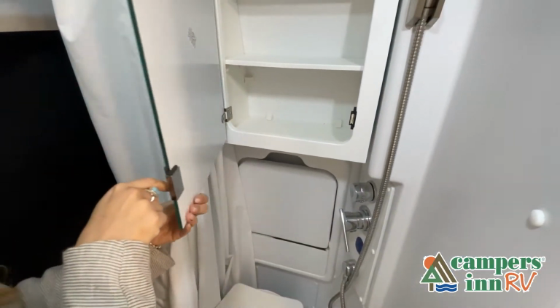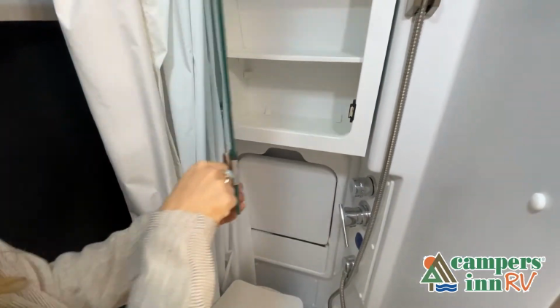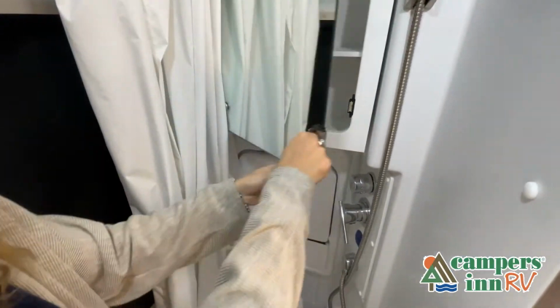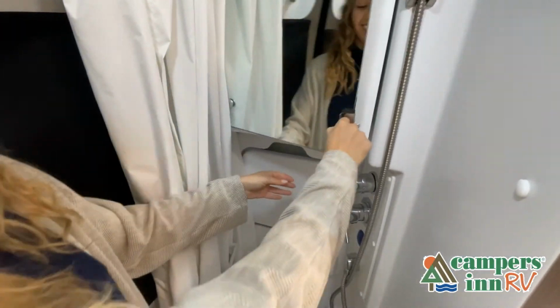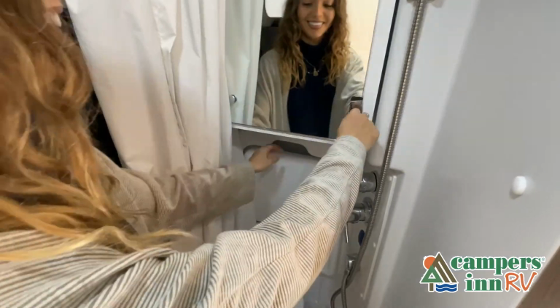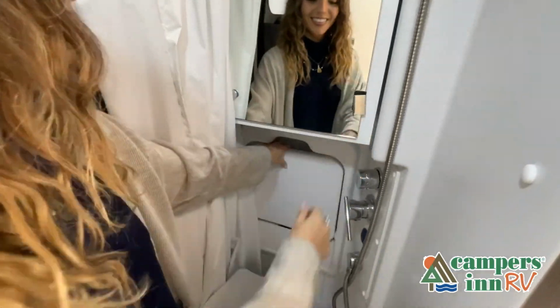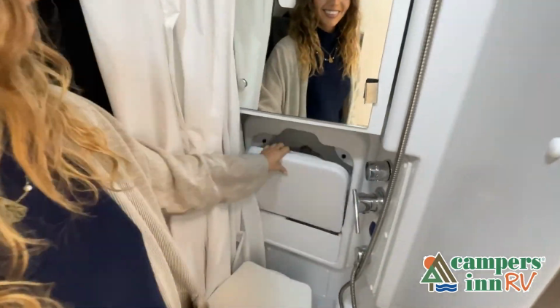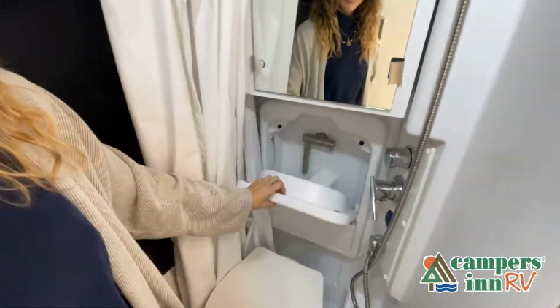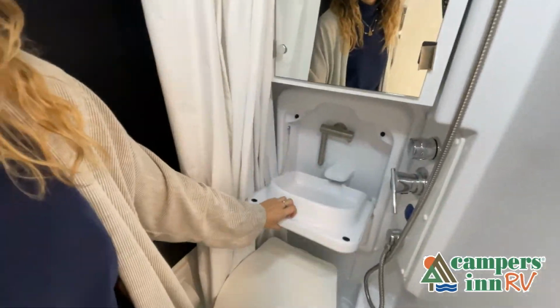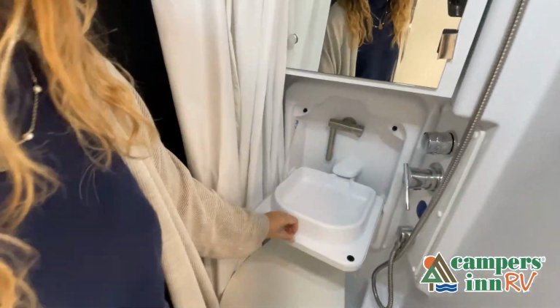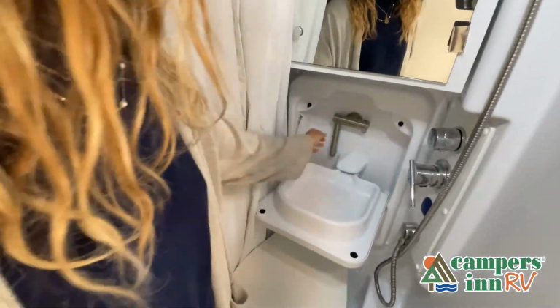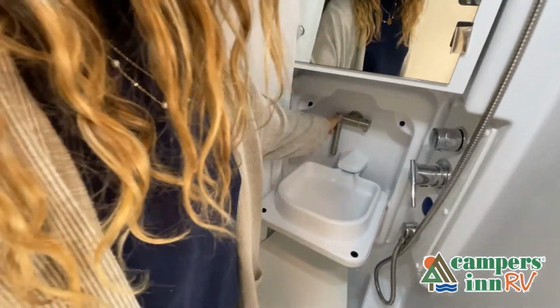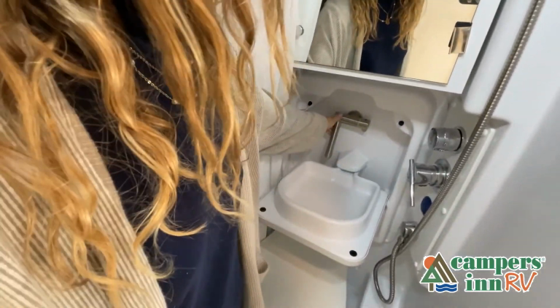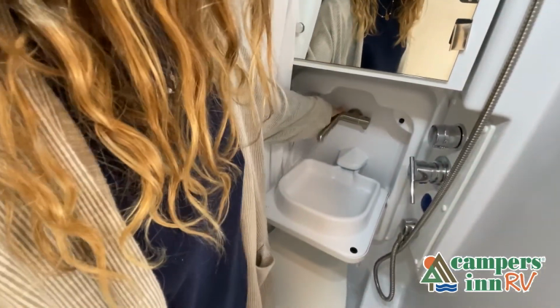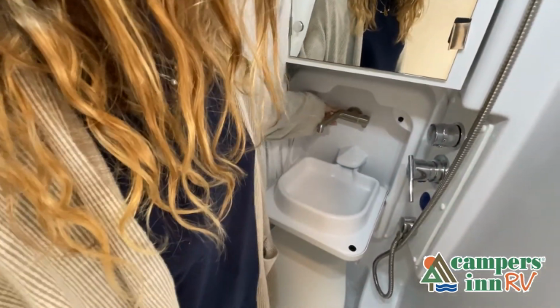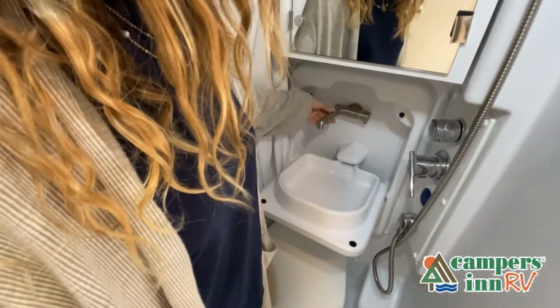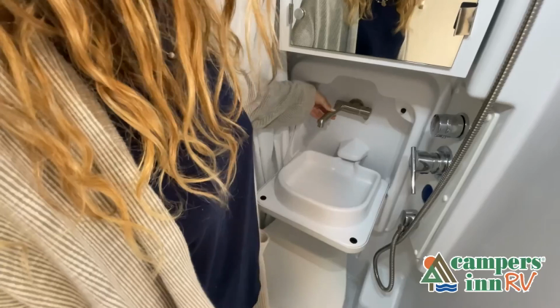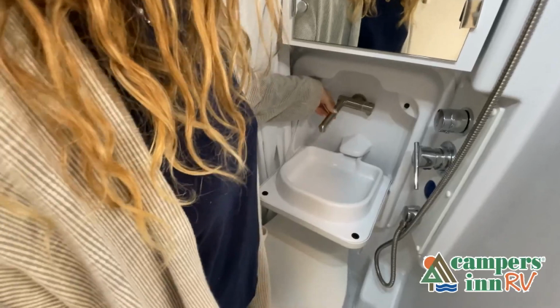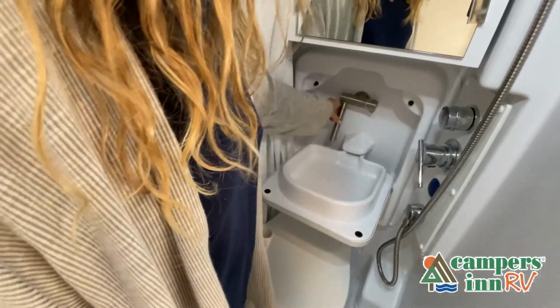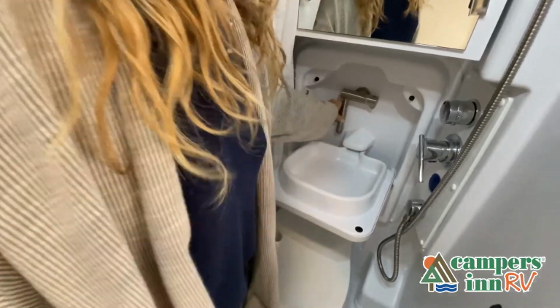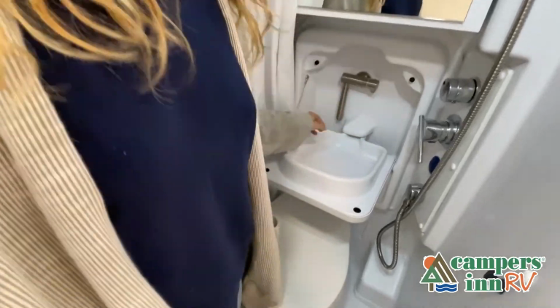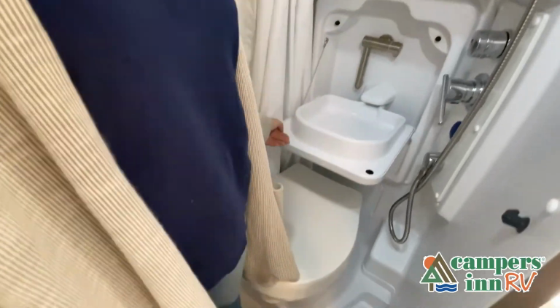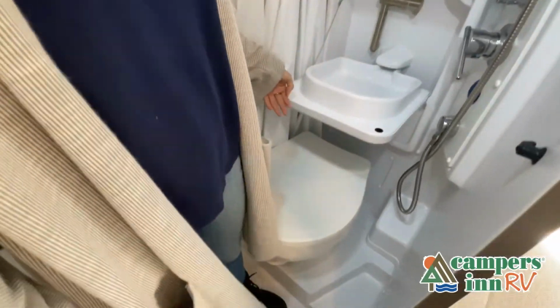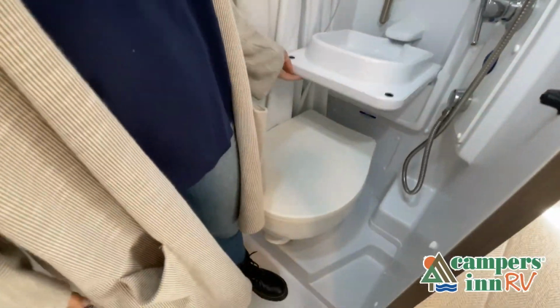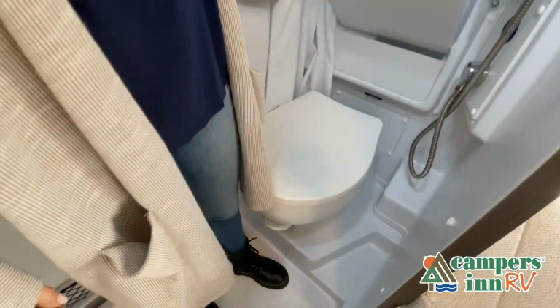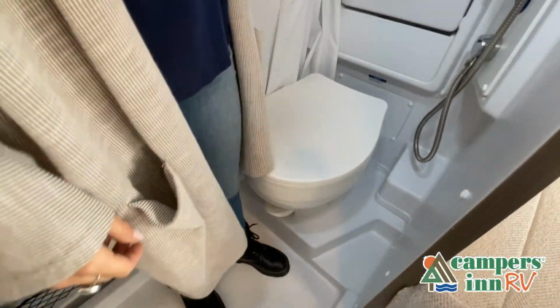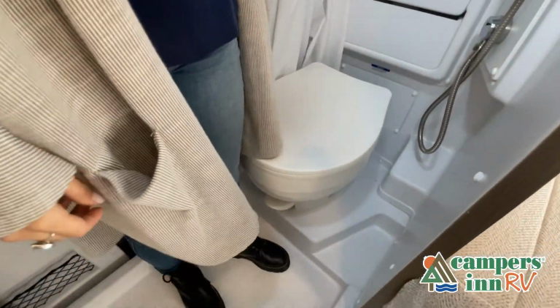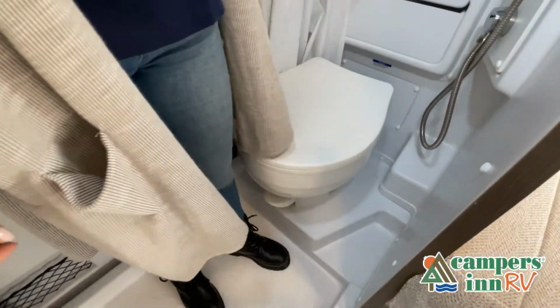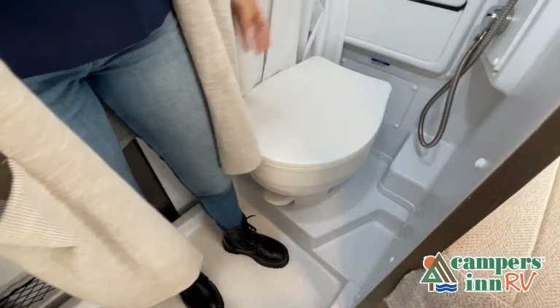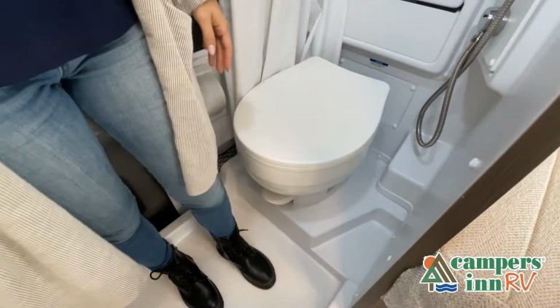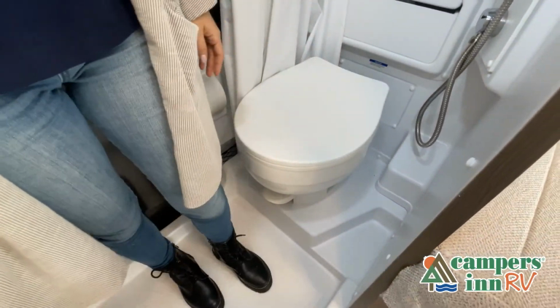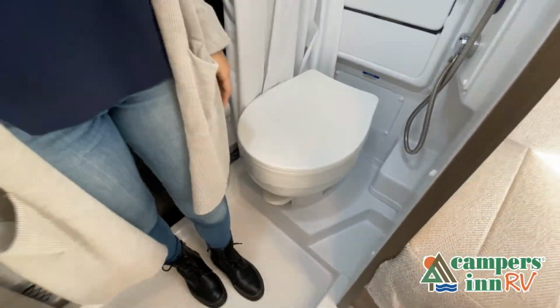You really have to come in and see this RV to fully appreciate all that this unit has to offer.